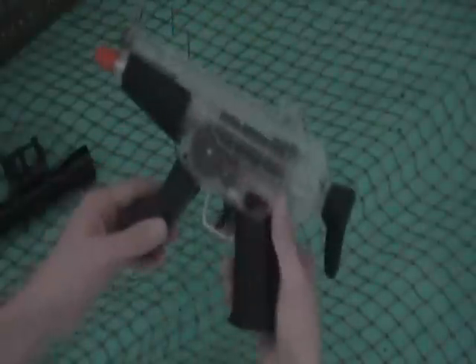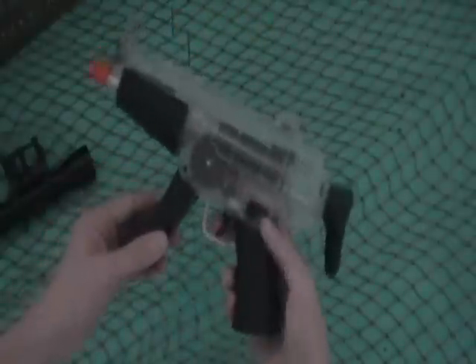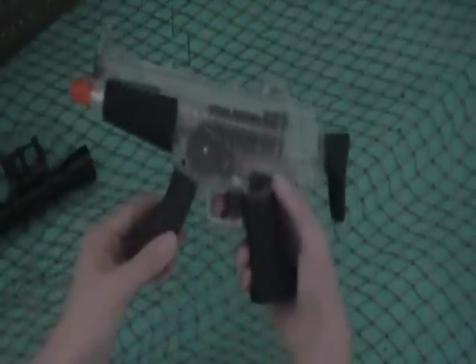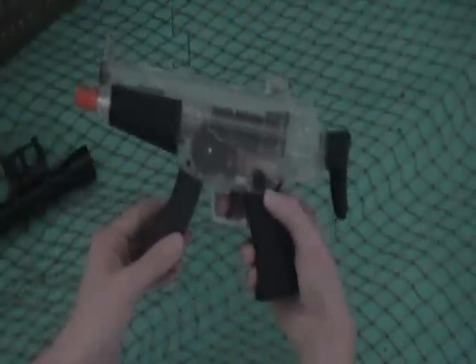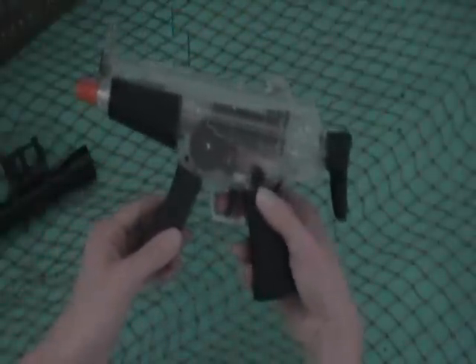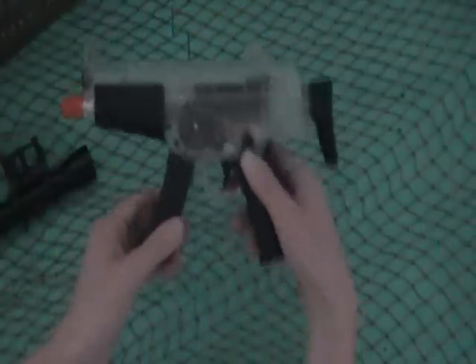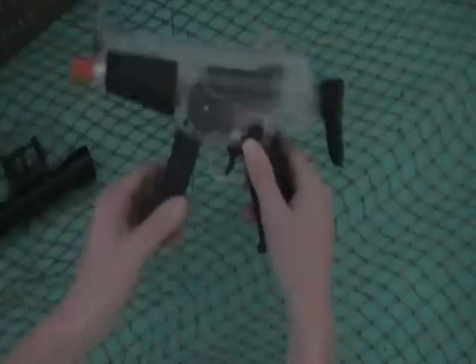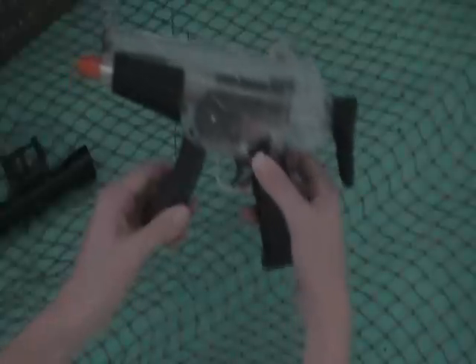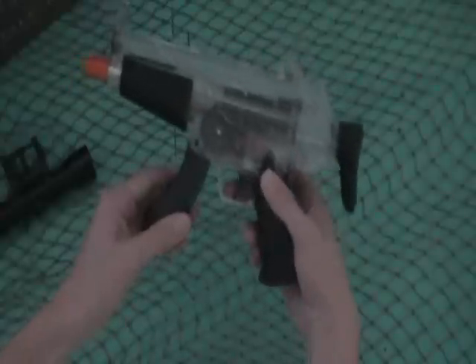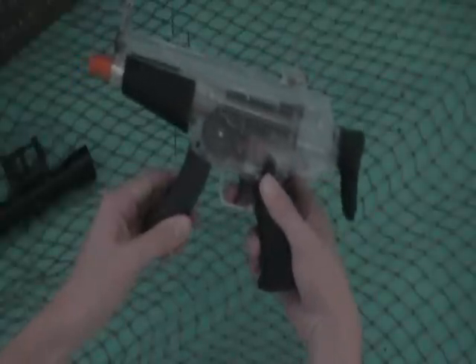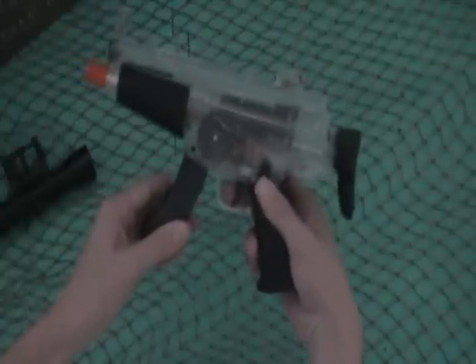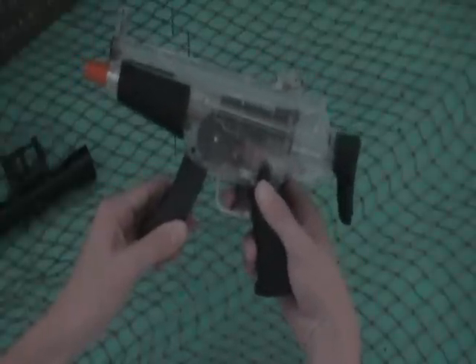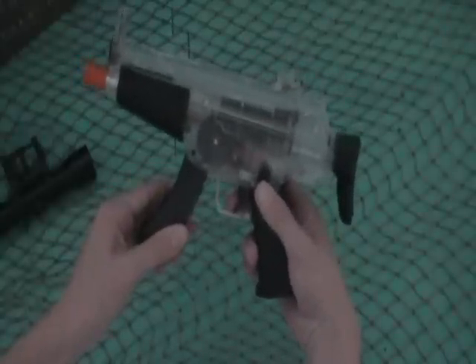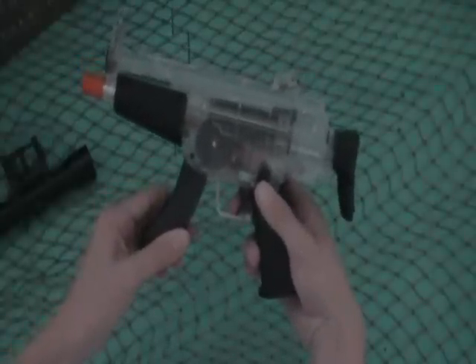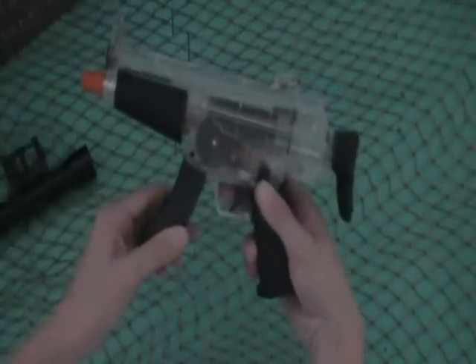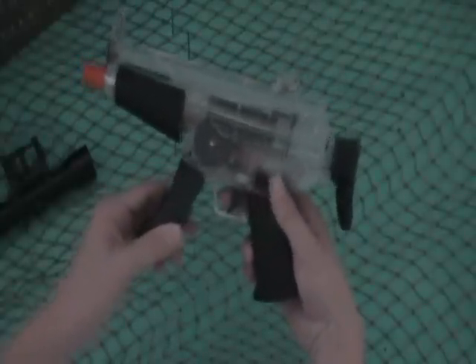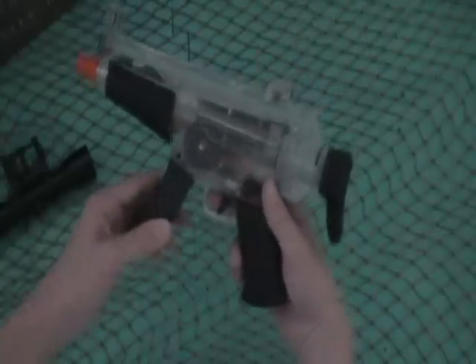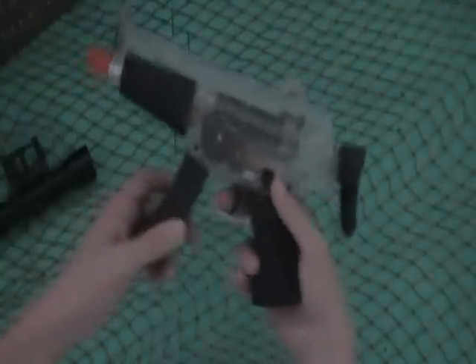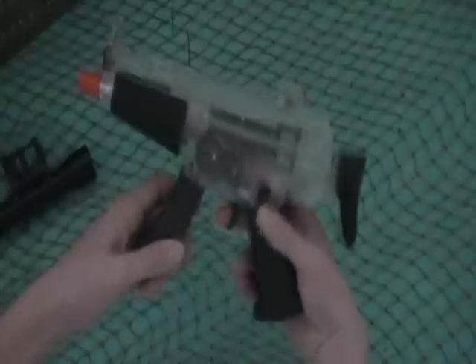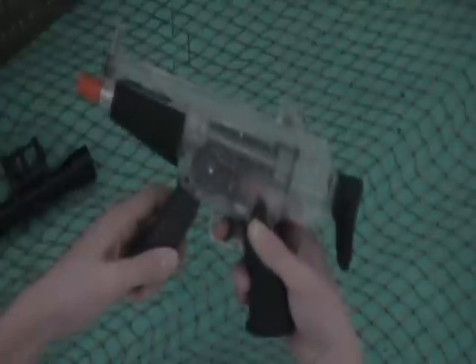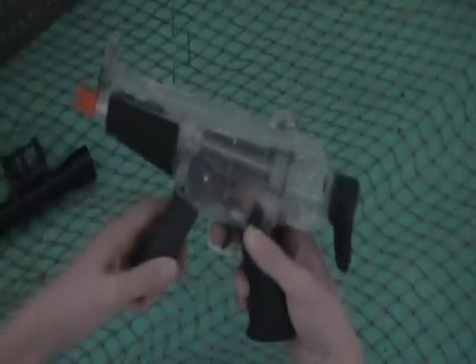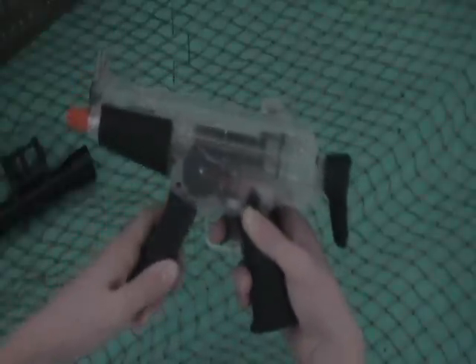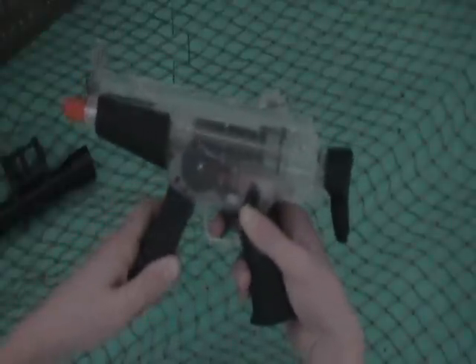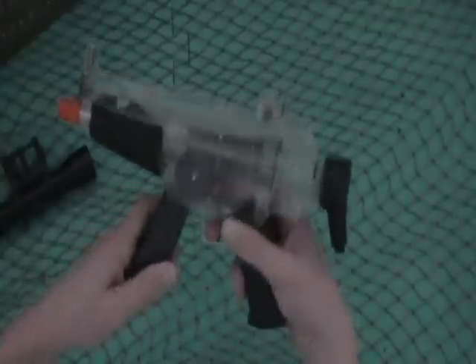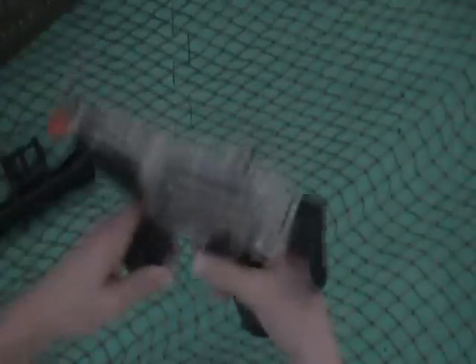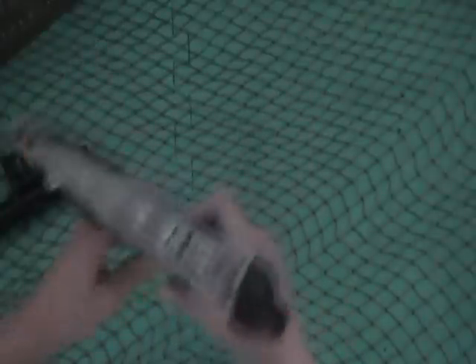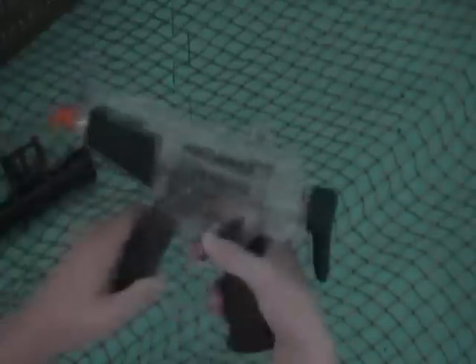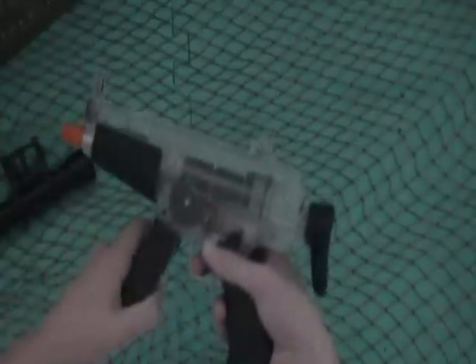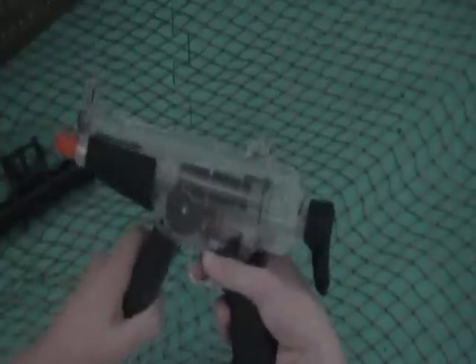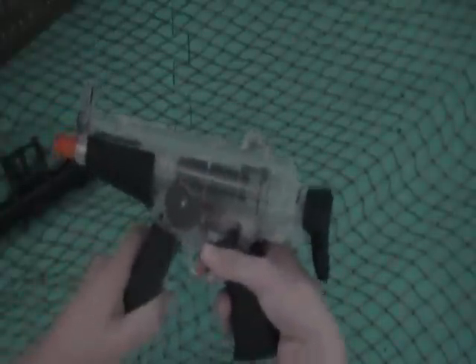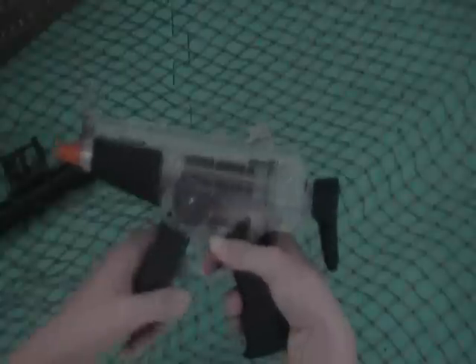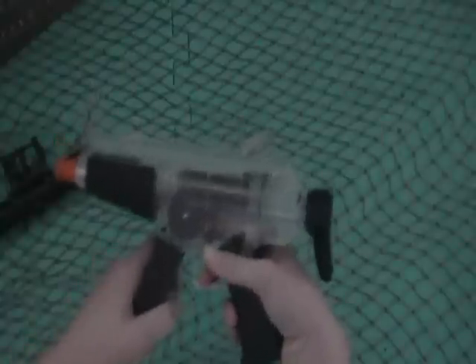To fire it, you have to push this lever forward and then pull the trigger. And yes, it's automatic, so it'll fire and go through a lot of ammo.